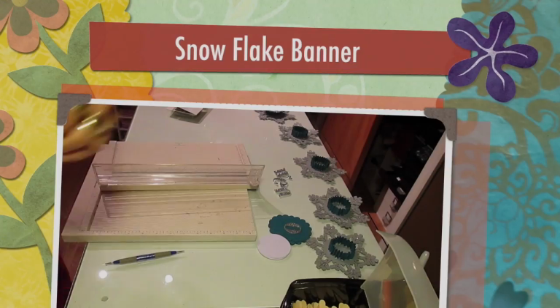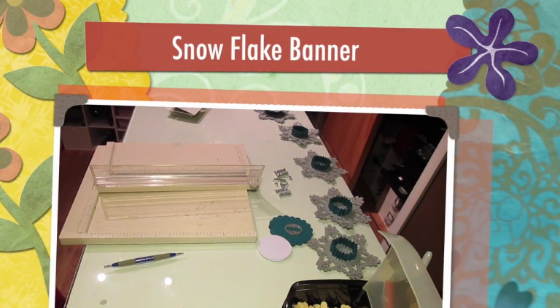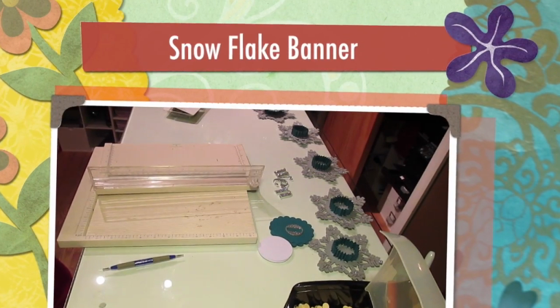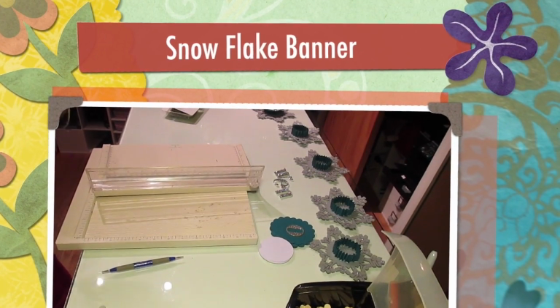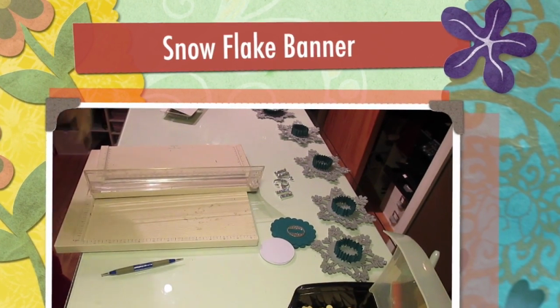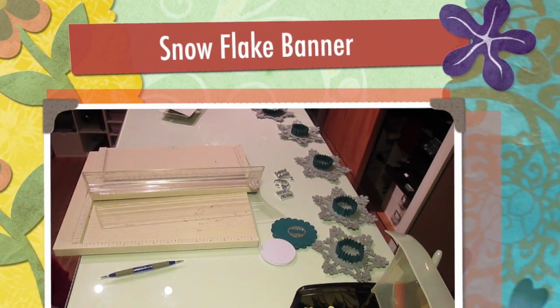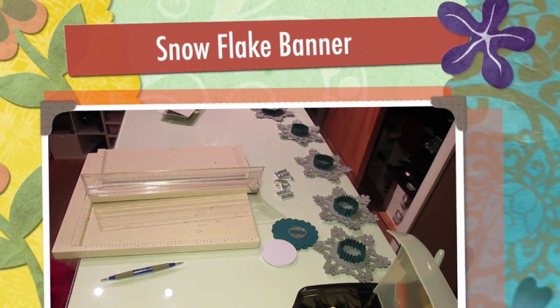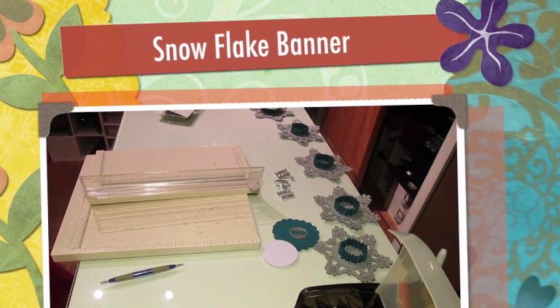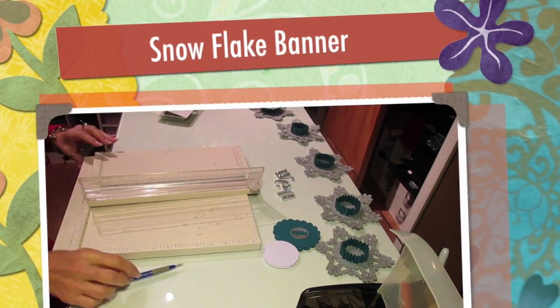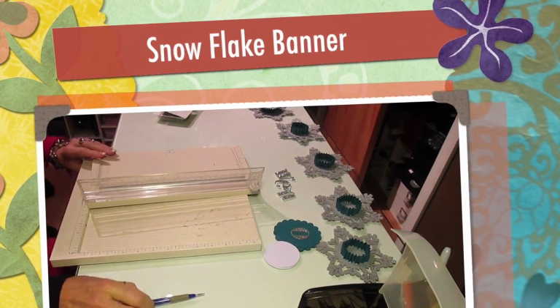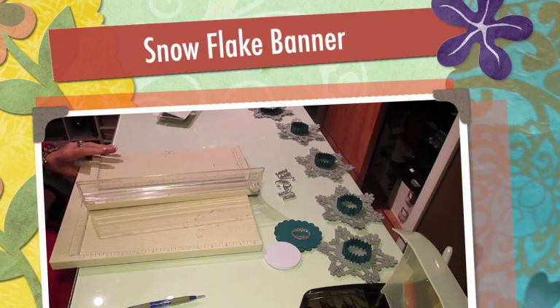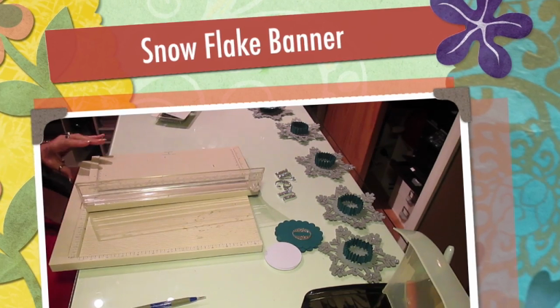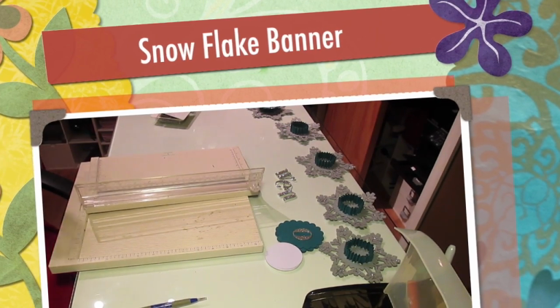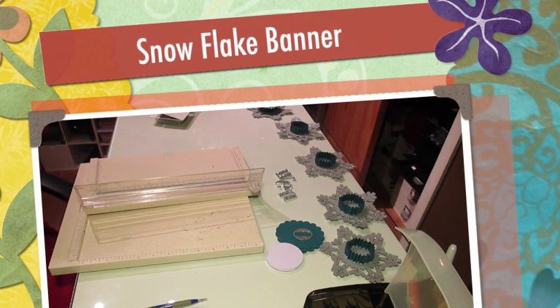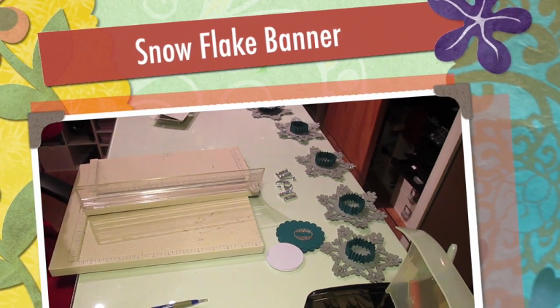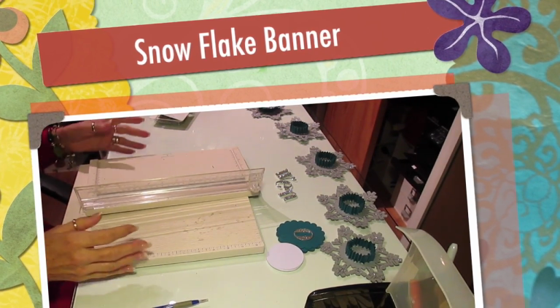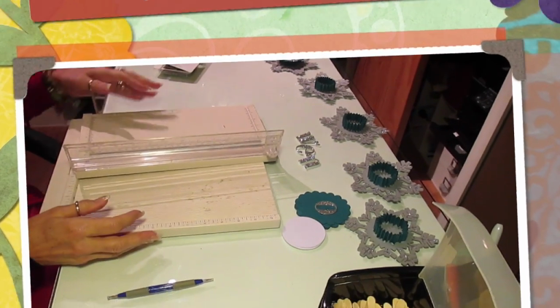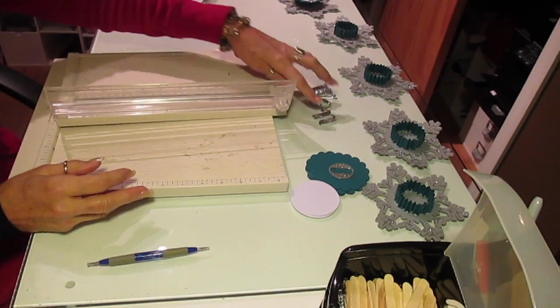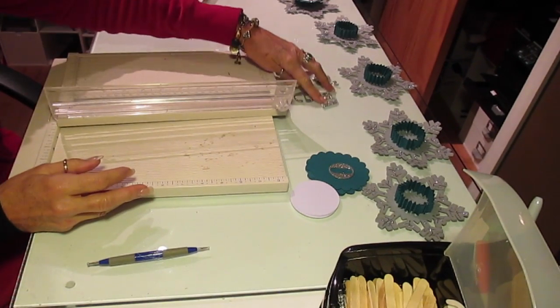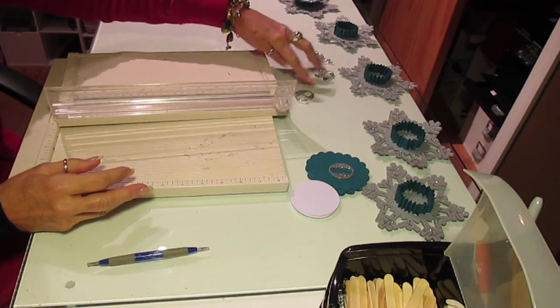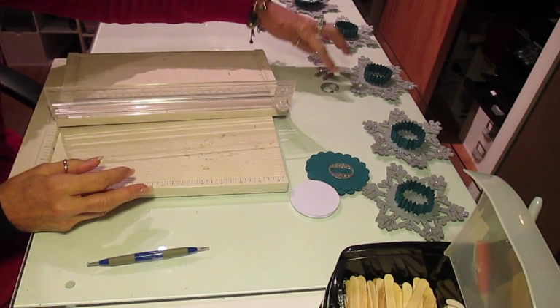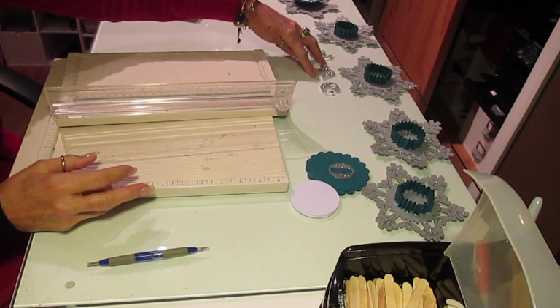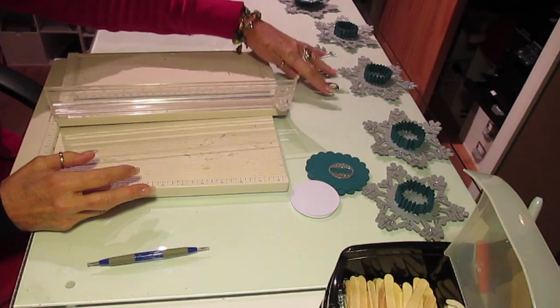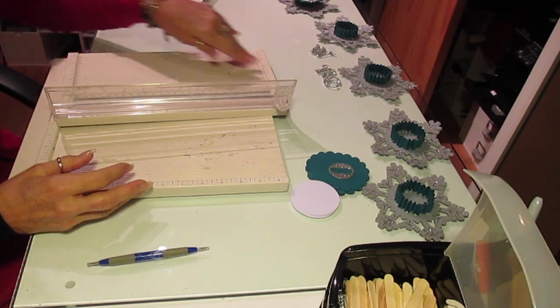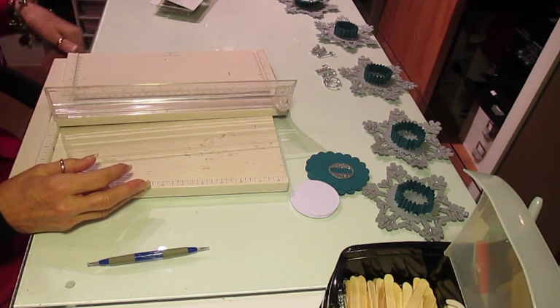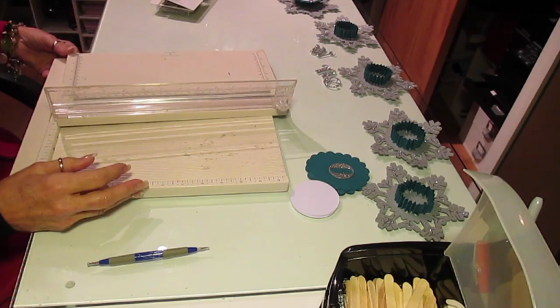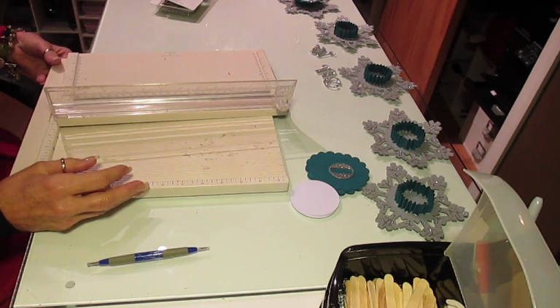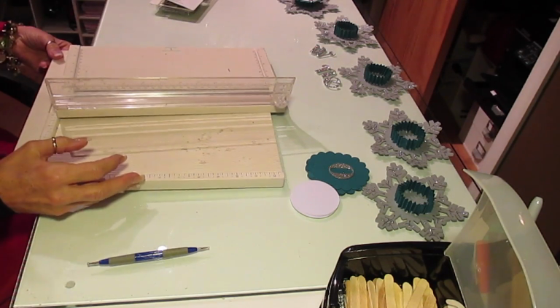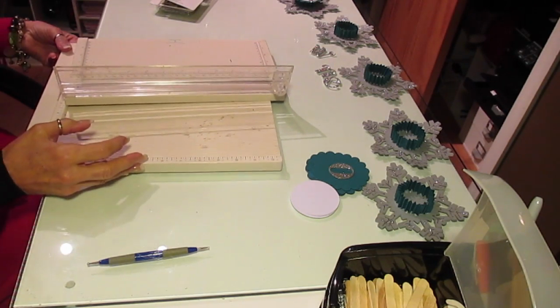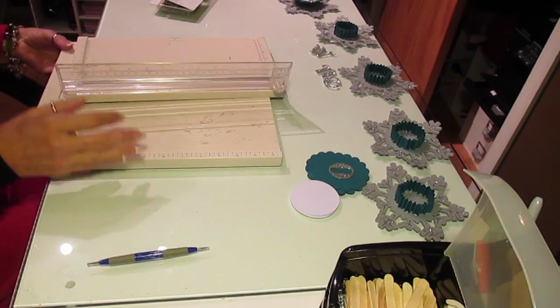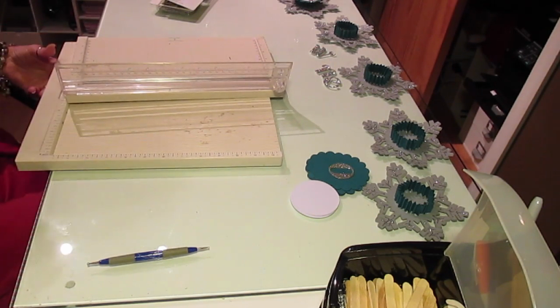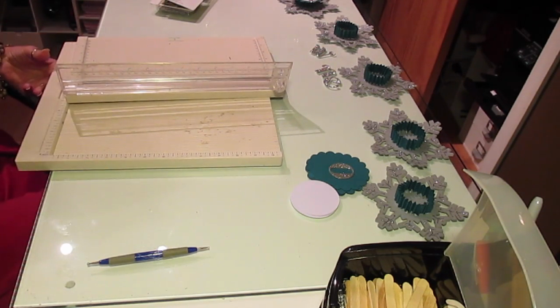Hi, it's Jill with CripFlex. The project I'm going to be working on today is some 3D snowflakes with personalization done on them.